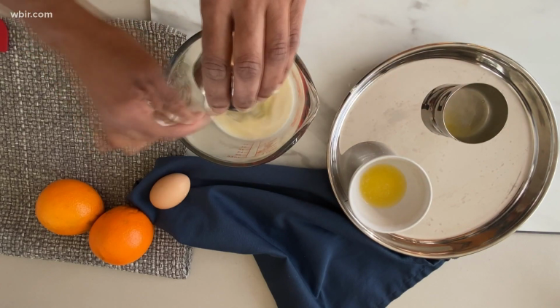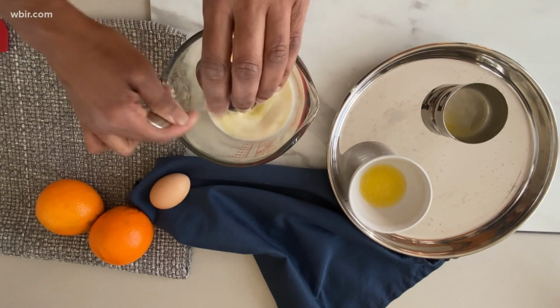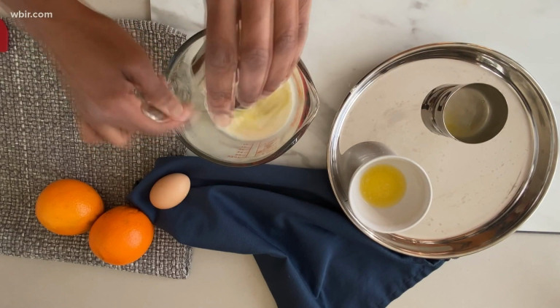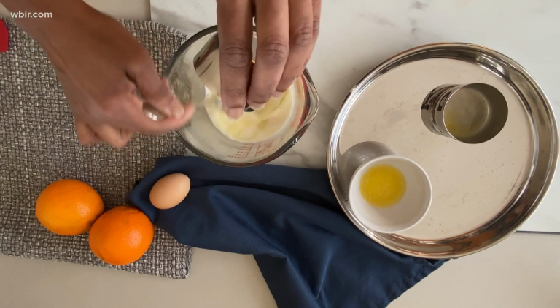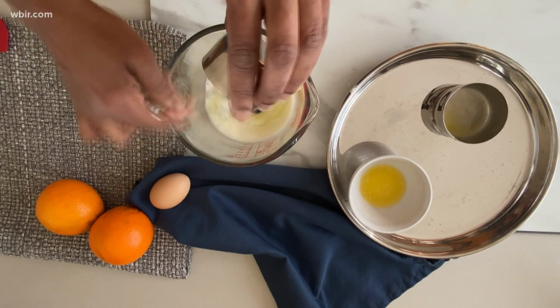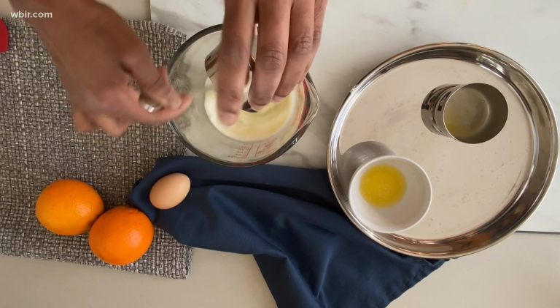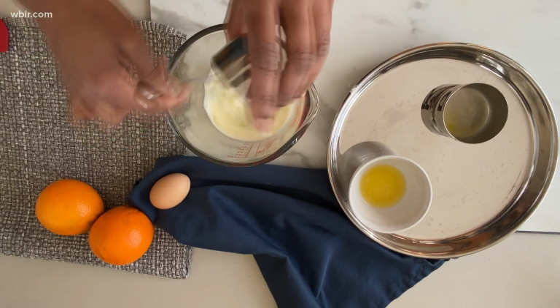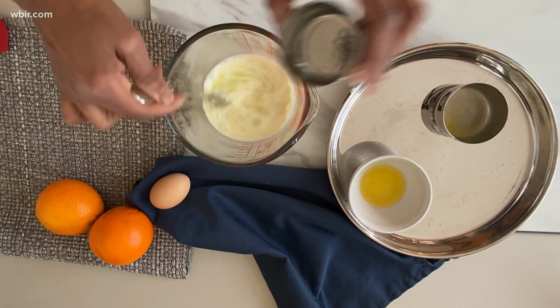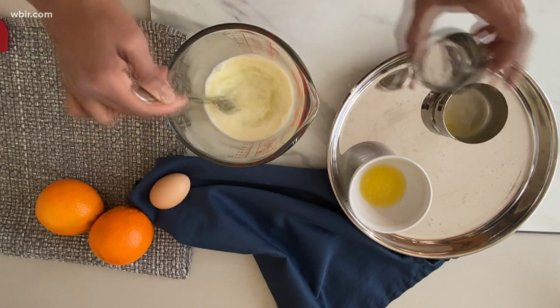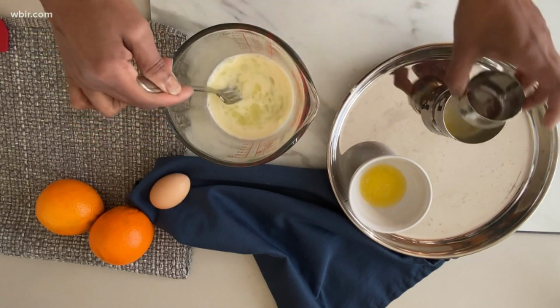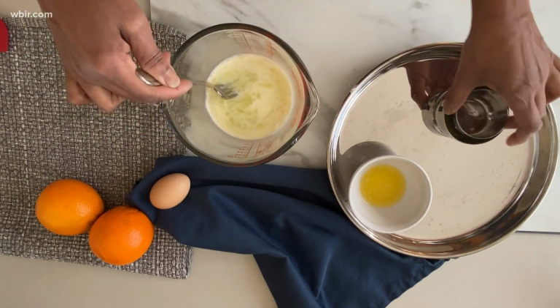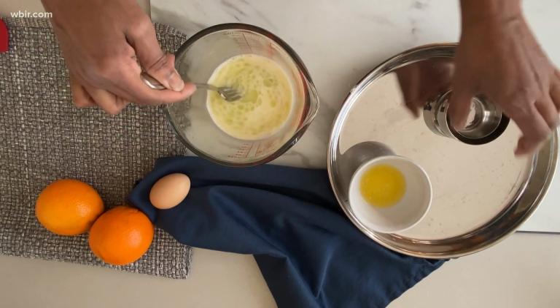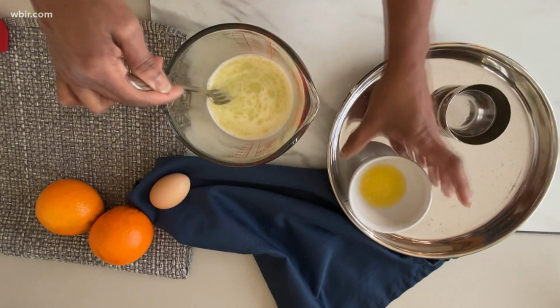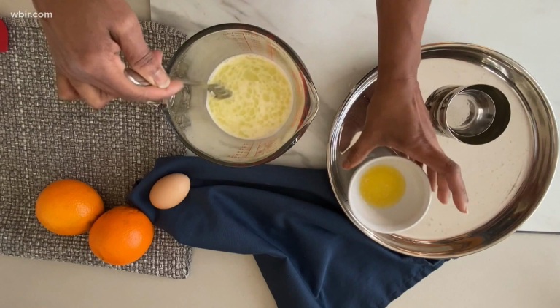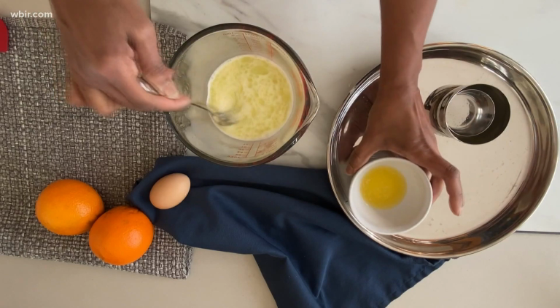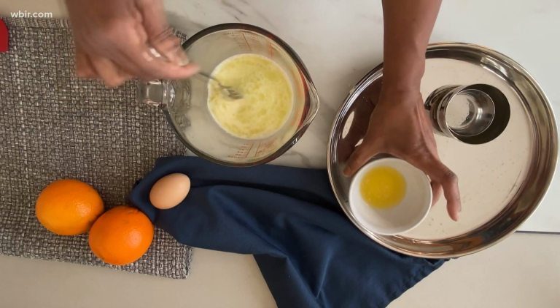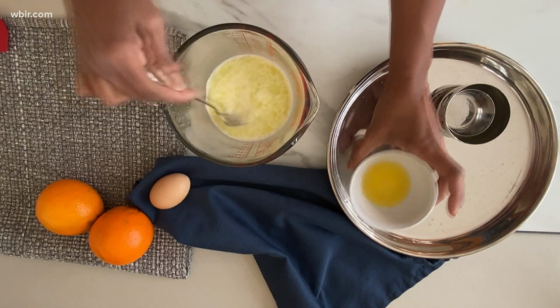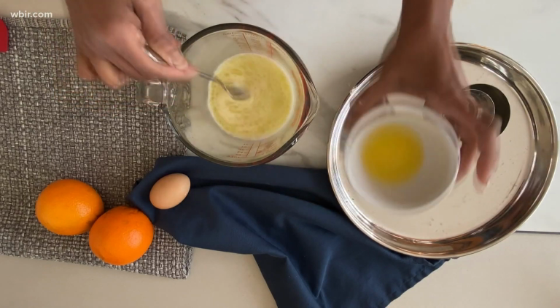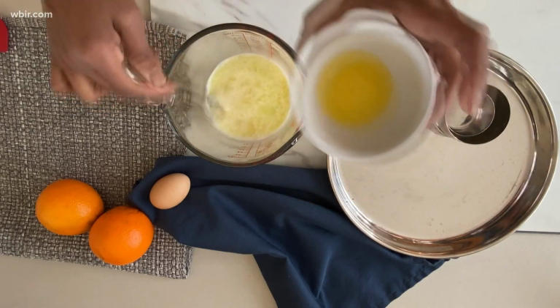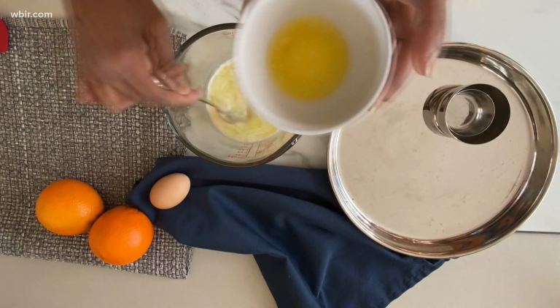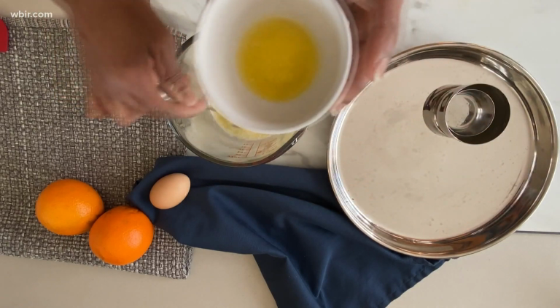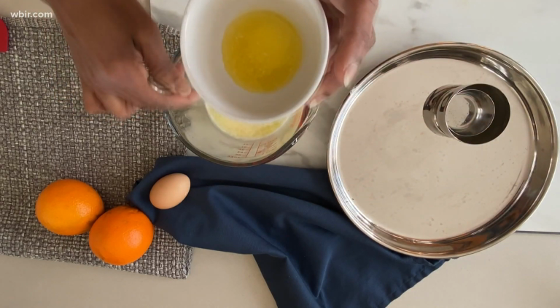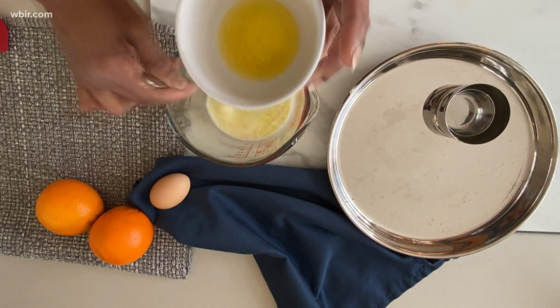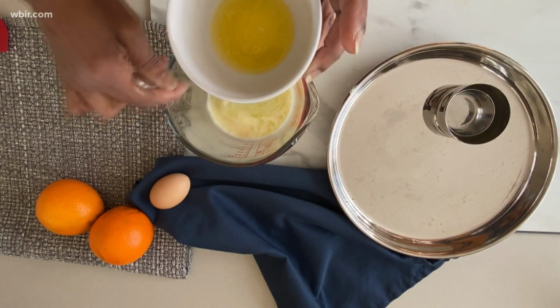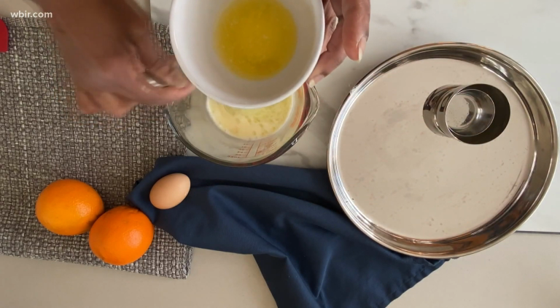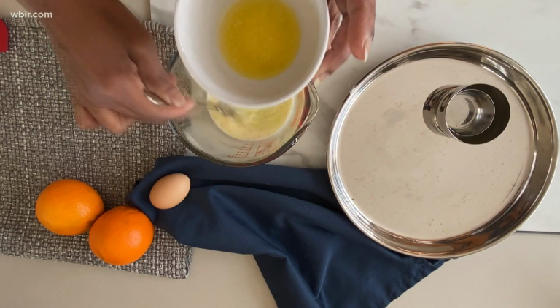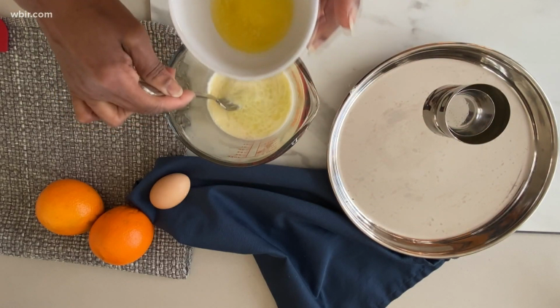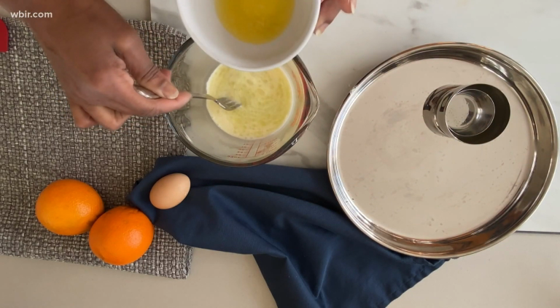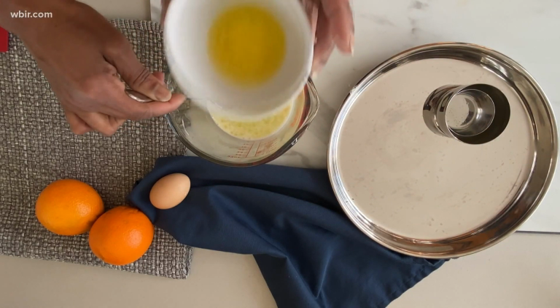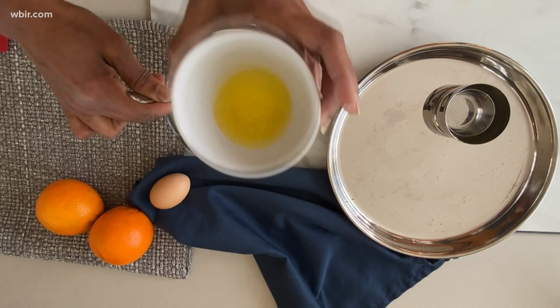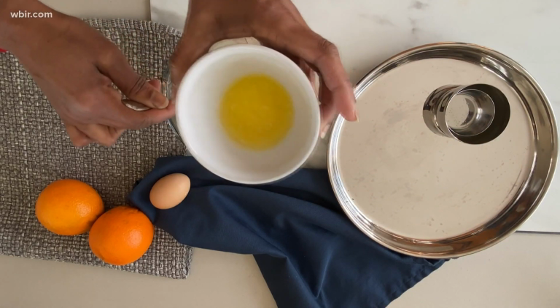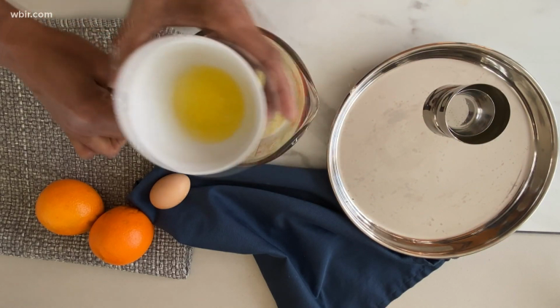I'm also going to add my oil — this is three tablespoons of neutral oil. You can use canola. And I've also melted butter; this is one and a half tablespoons of melted butter.